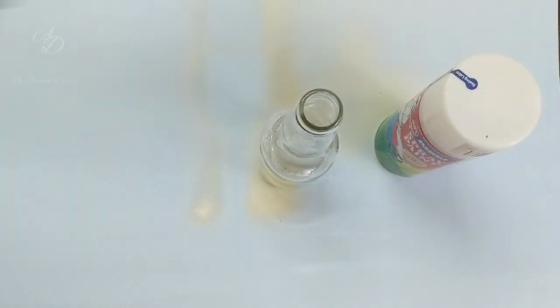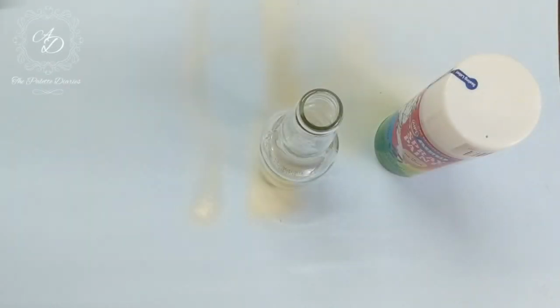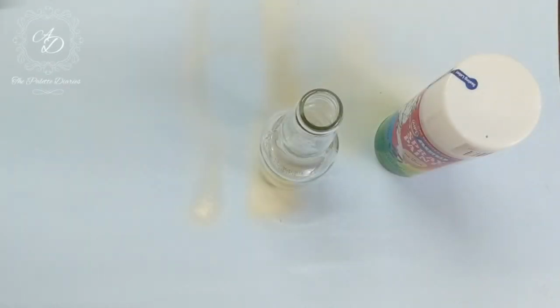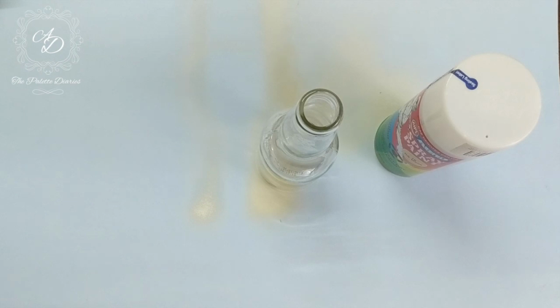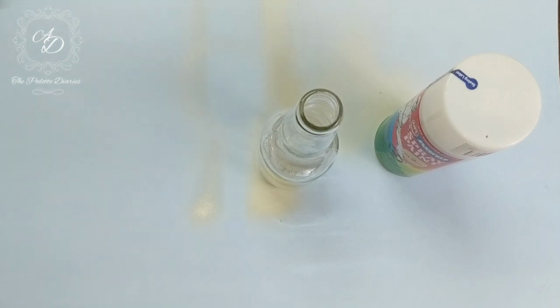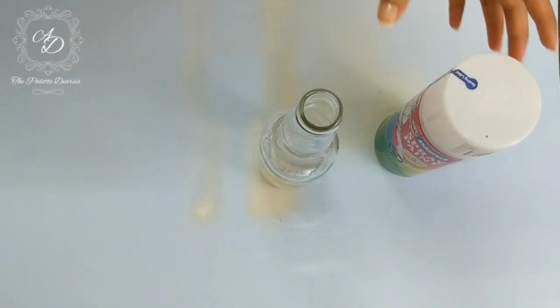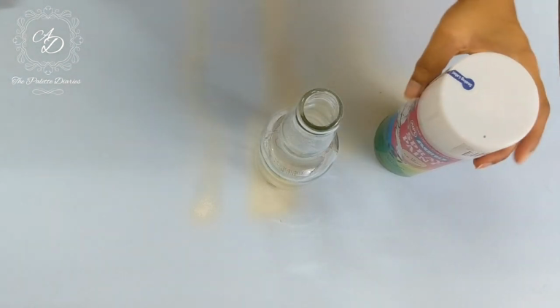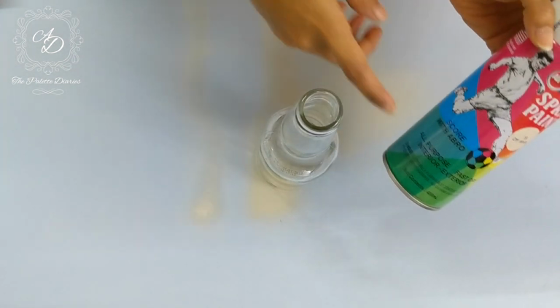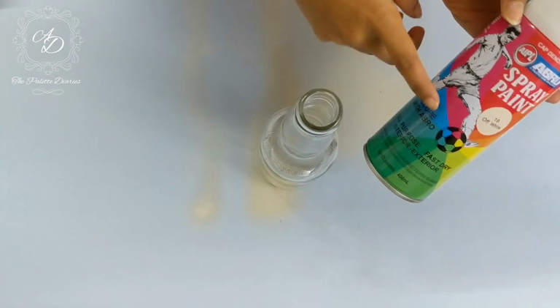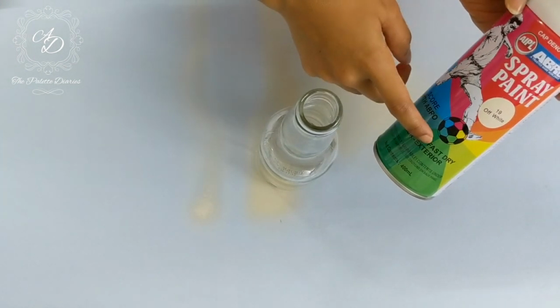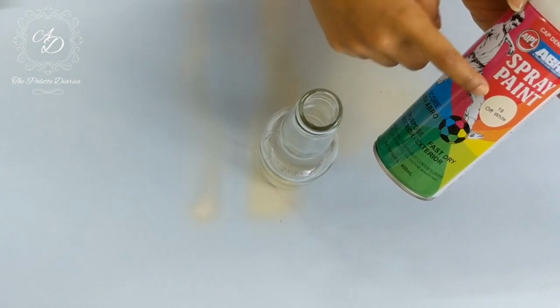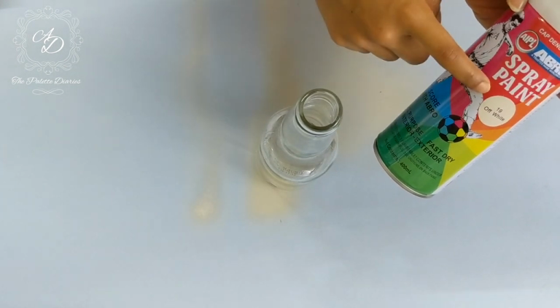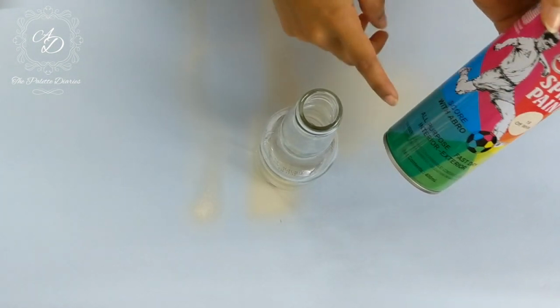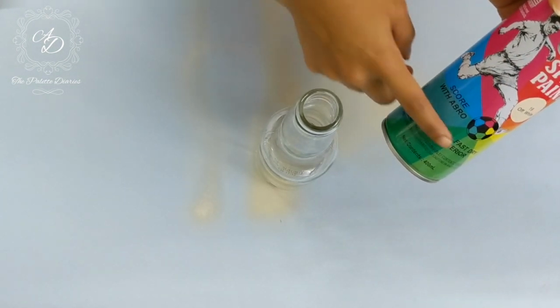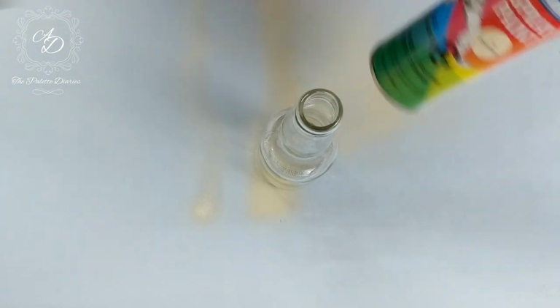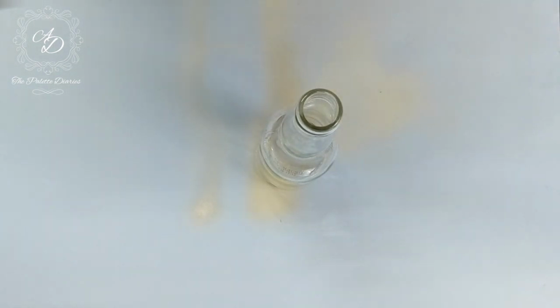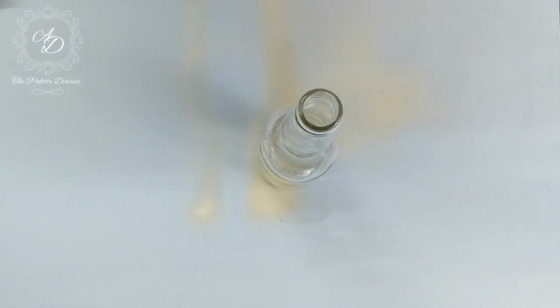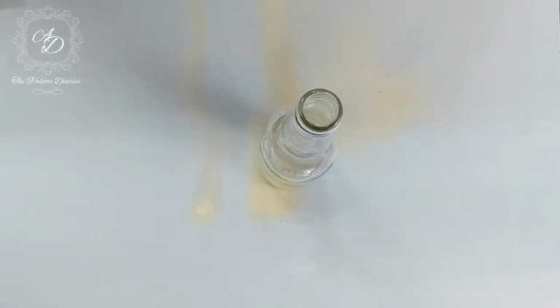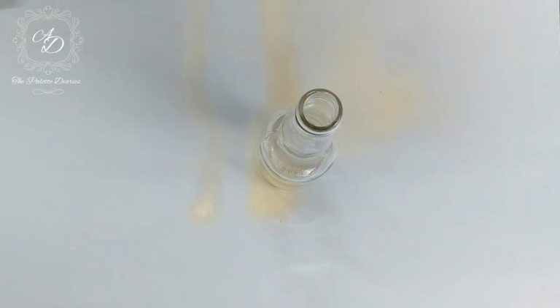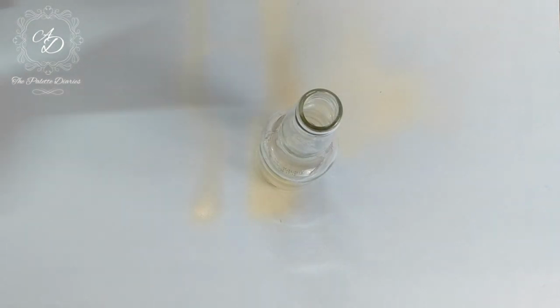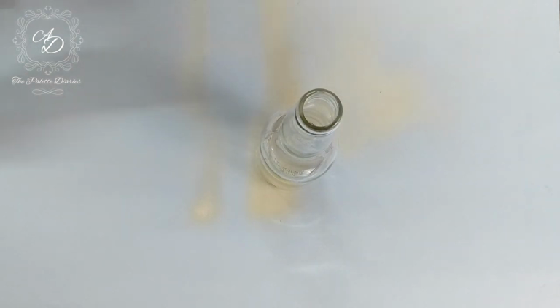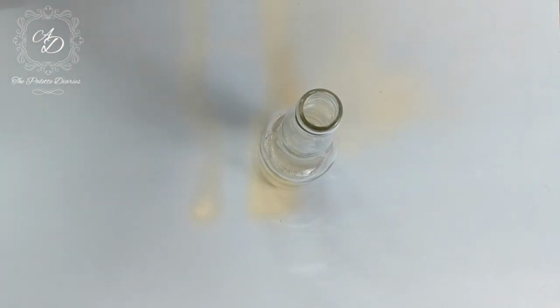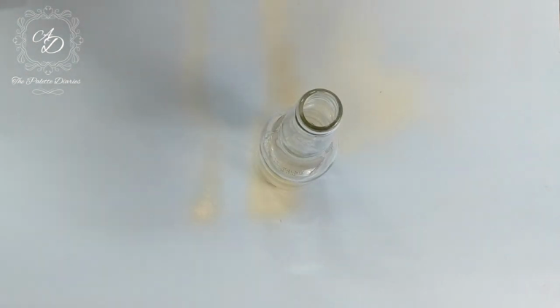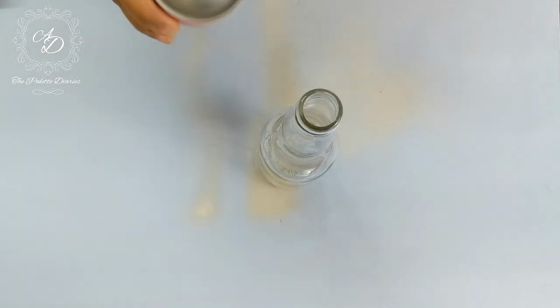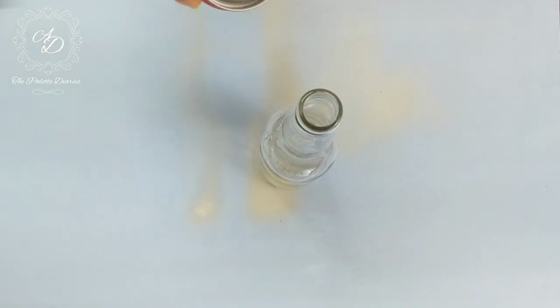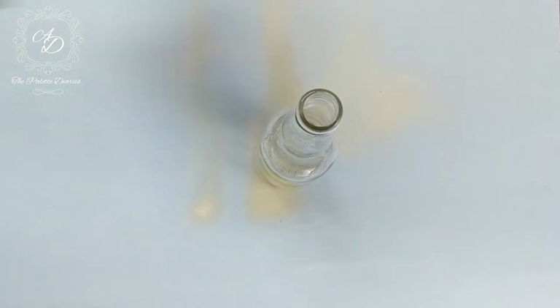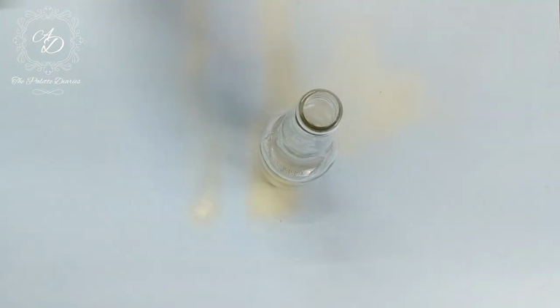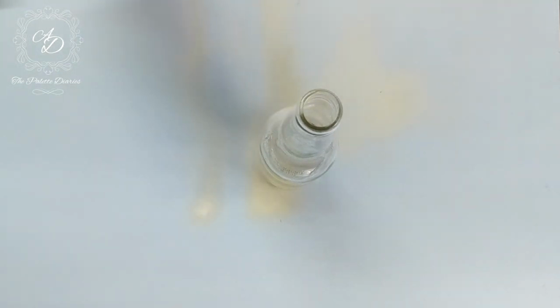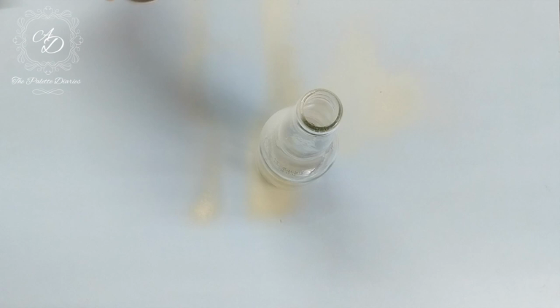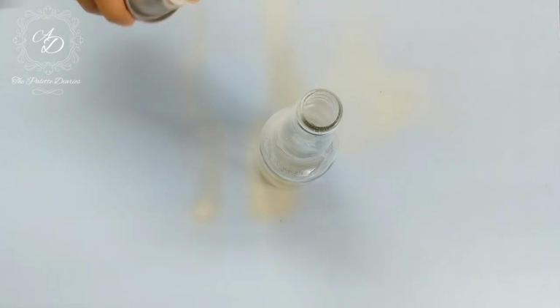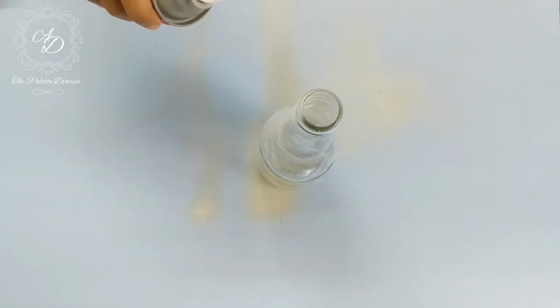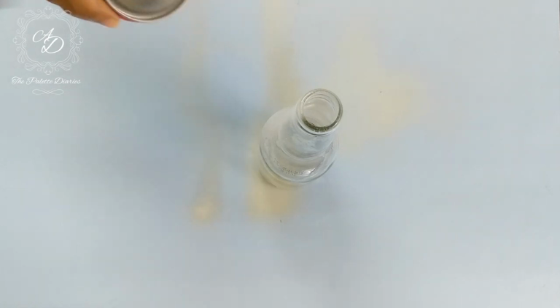We will be starting by giving a coat of spray paint on the bottle. We have used off-white spray paint and given an even and smooth coat of paint on top of the bottle and set it aside to dry for about 3-4 hours.